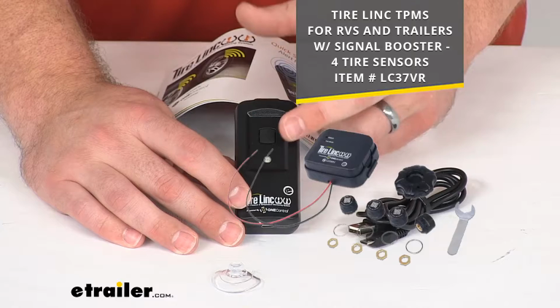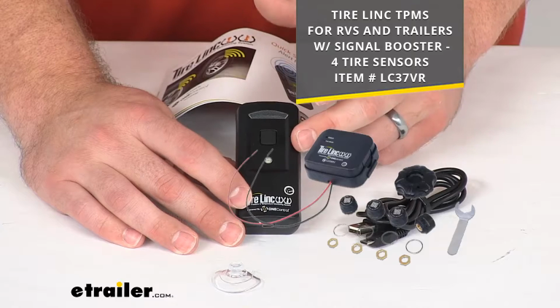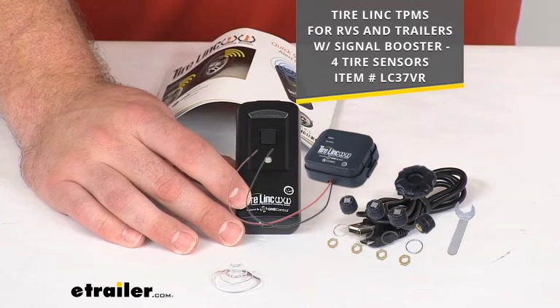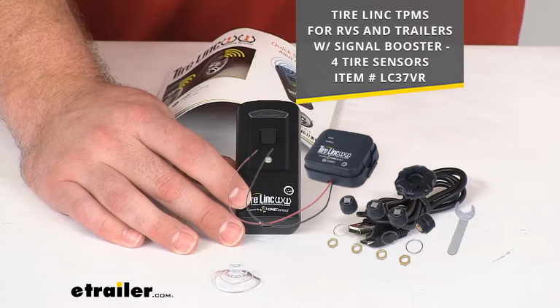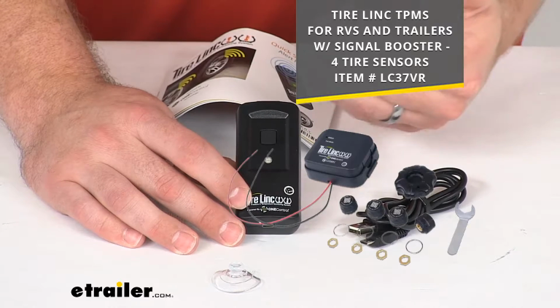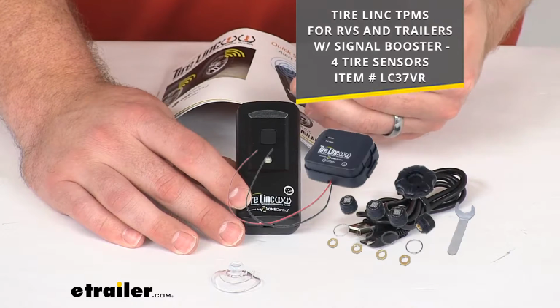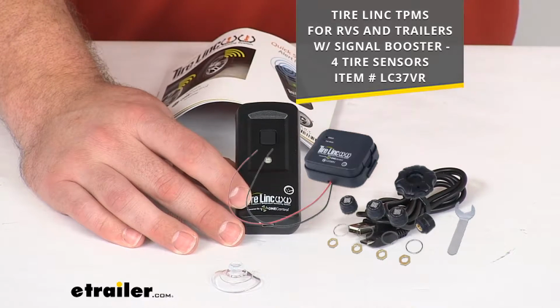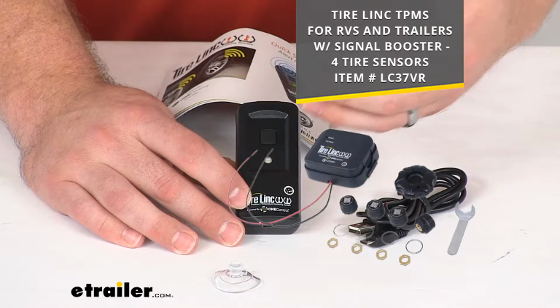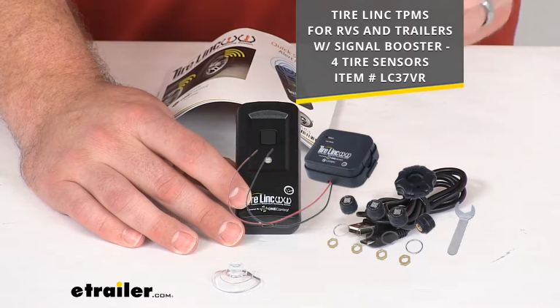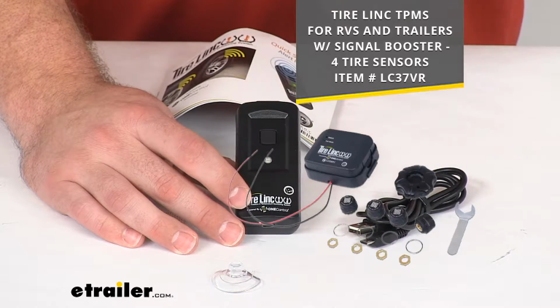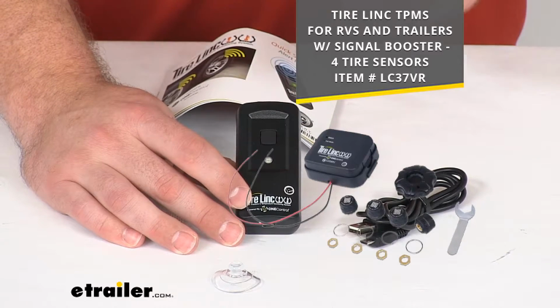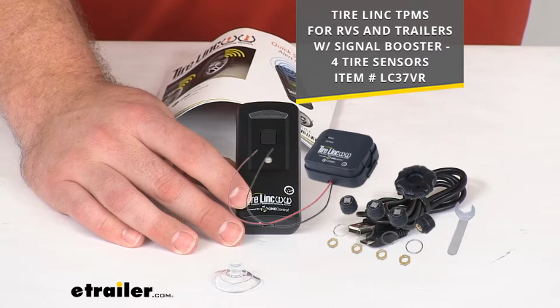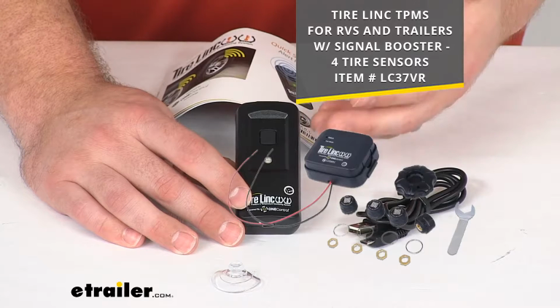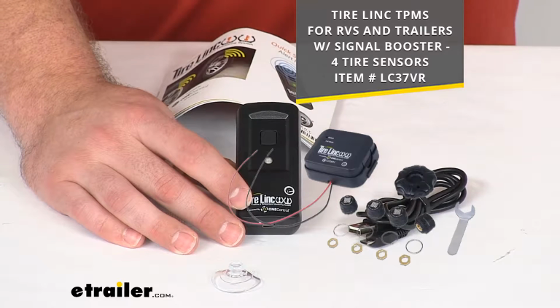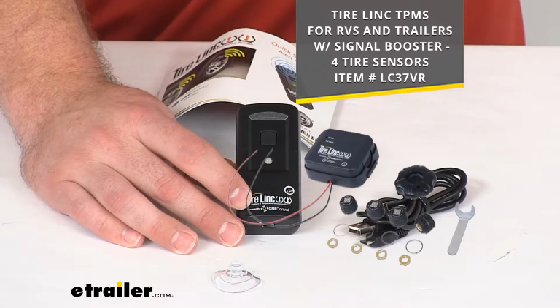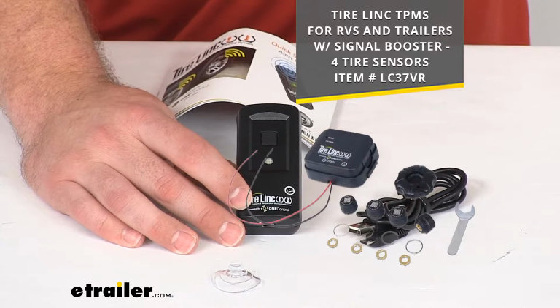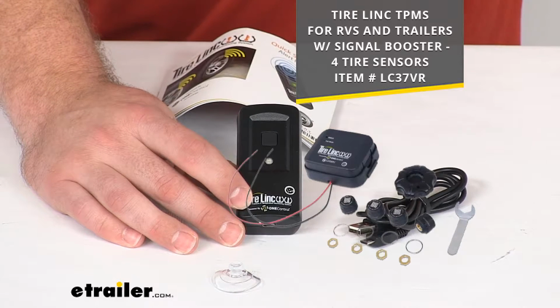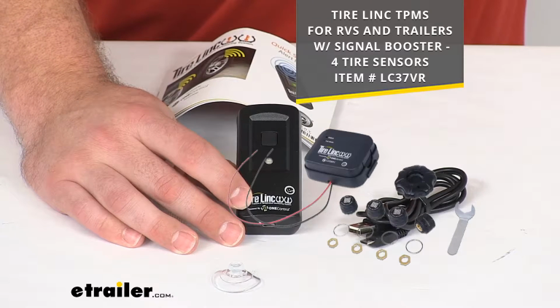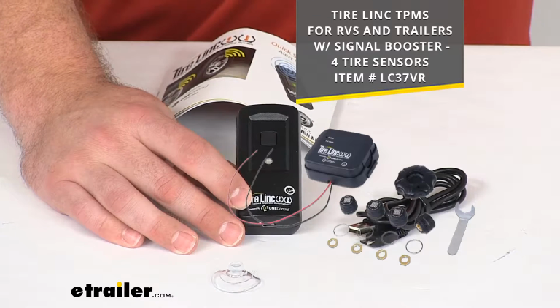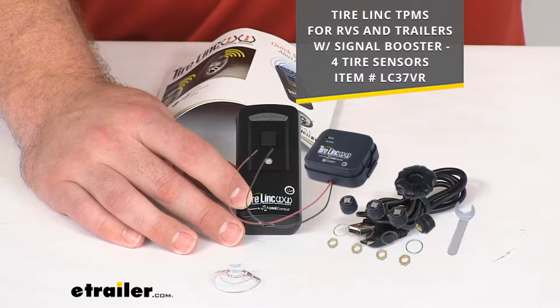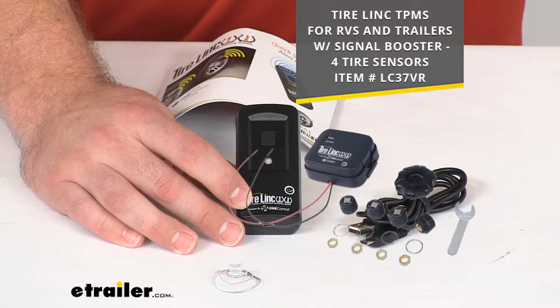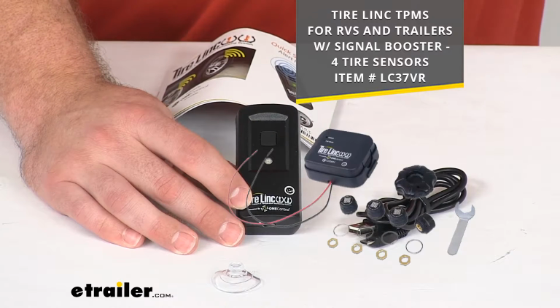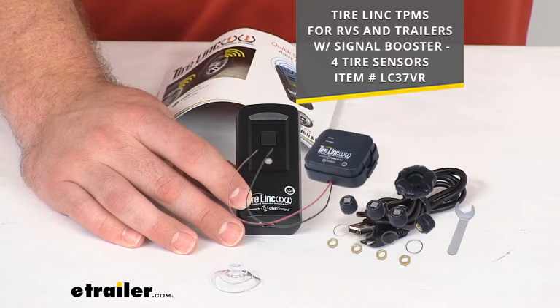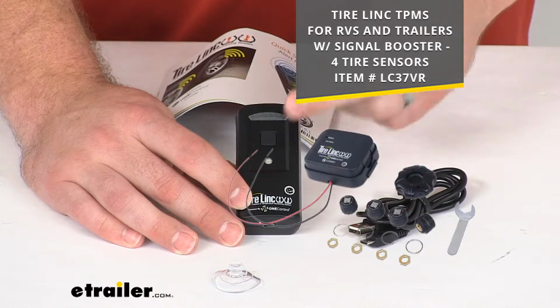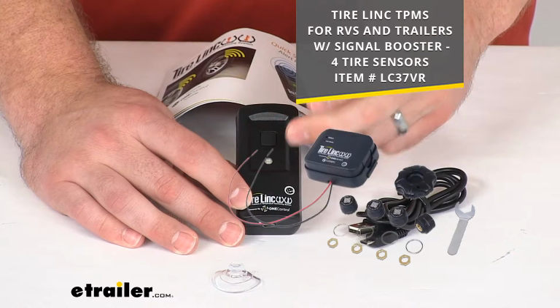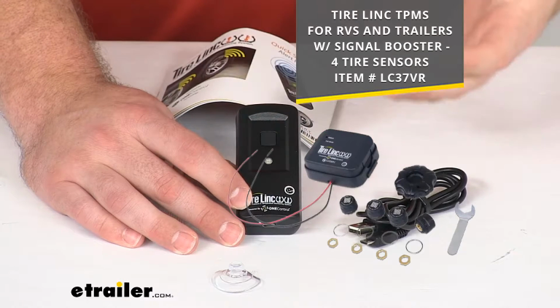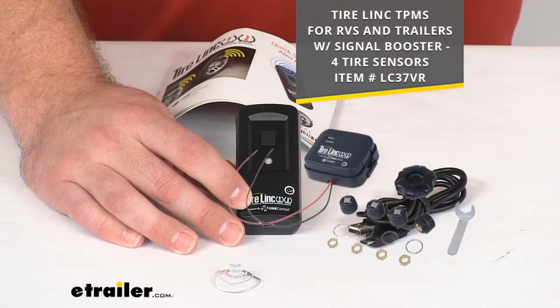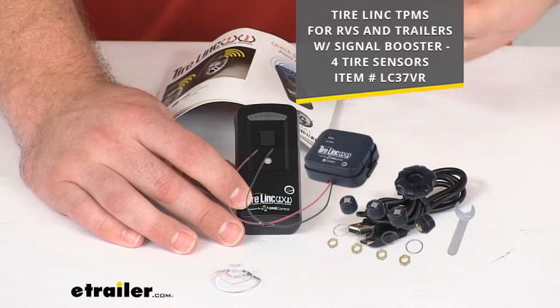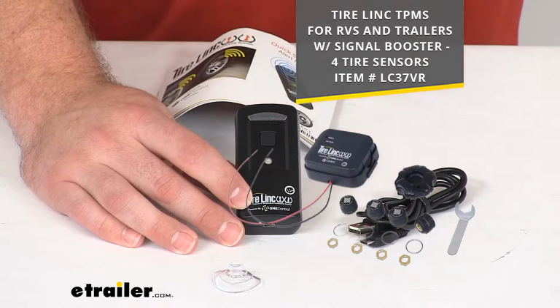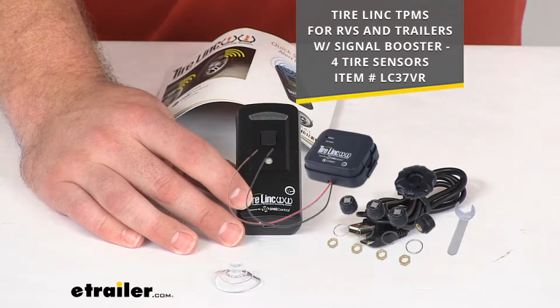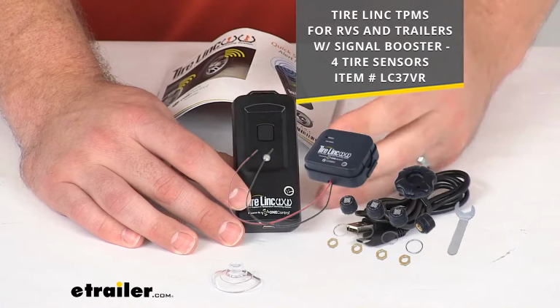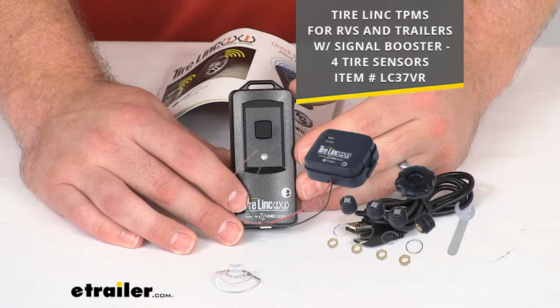This will still give you all those same alerts just in a more simplistic form, so as you're driving down the road if you forget to open up the app on your trip, you'll still be able to see whether your tires are having a problem or if they're in good condition.